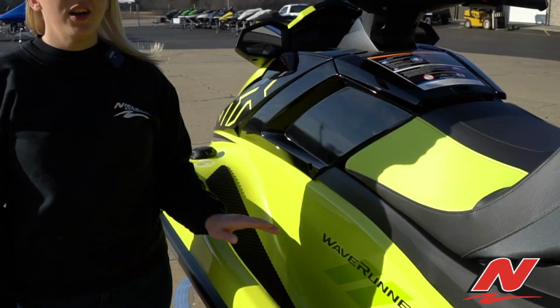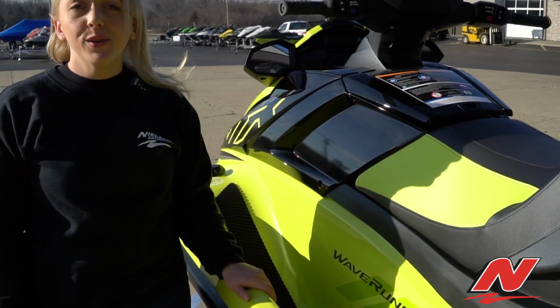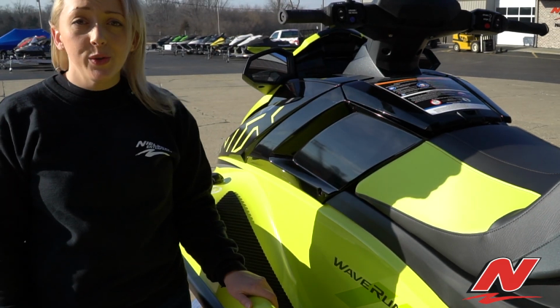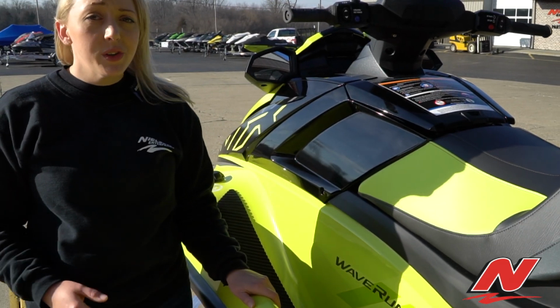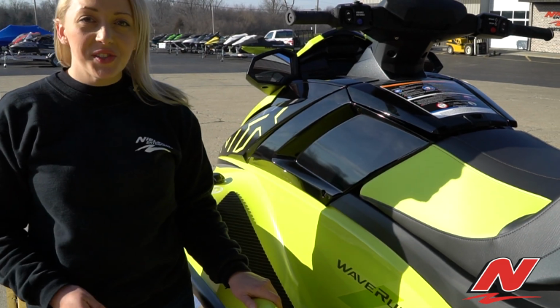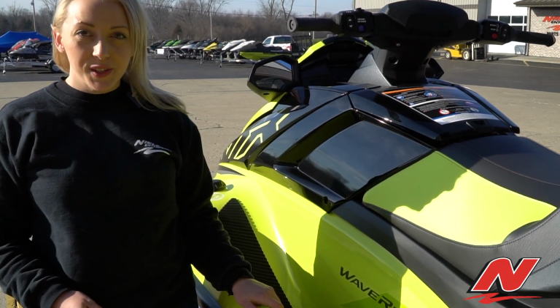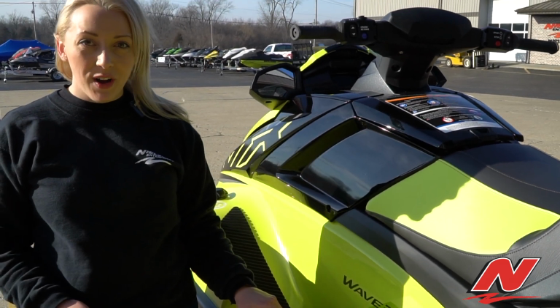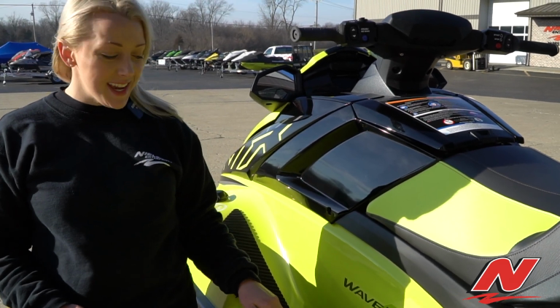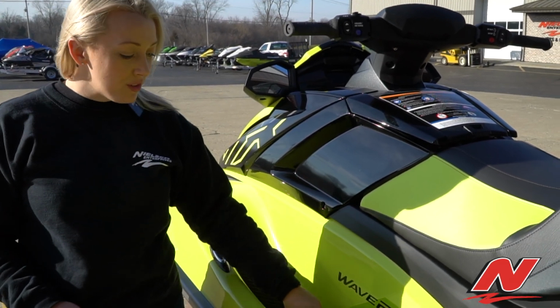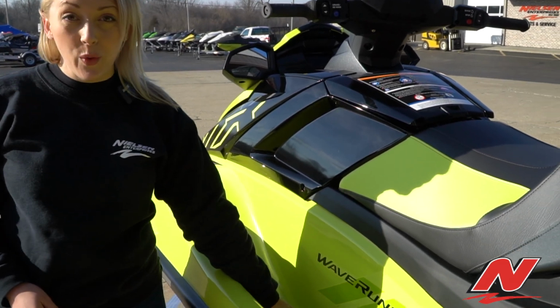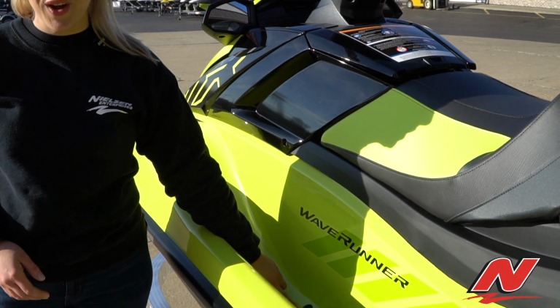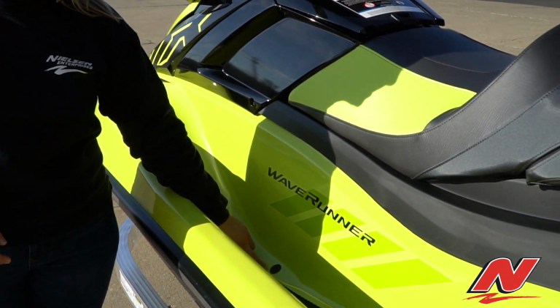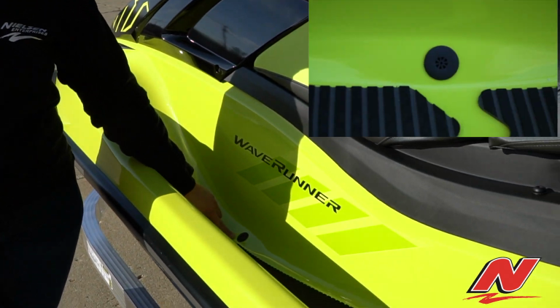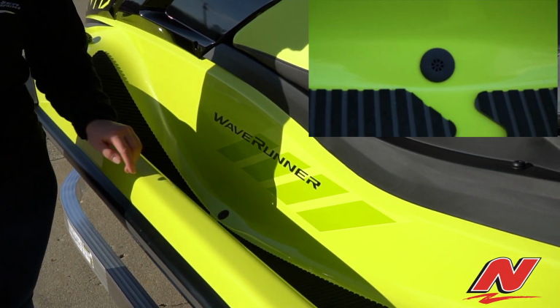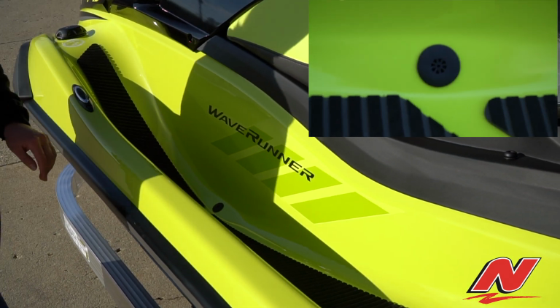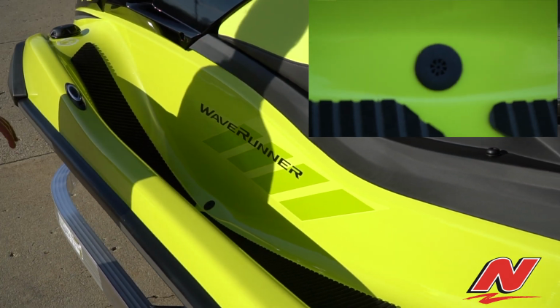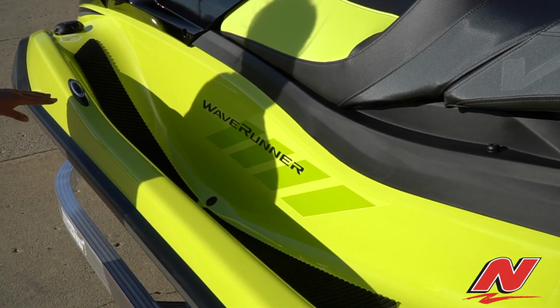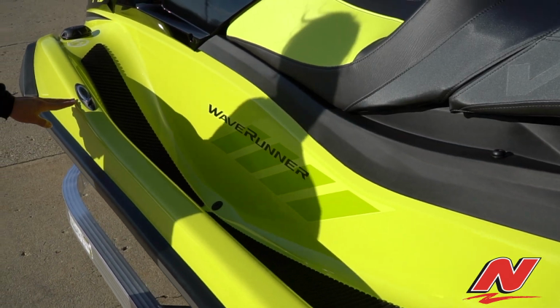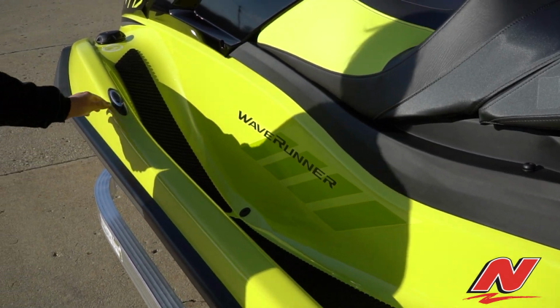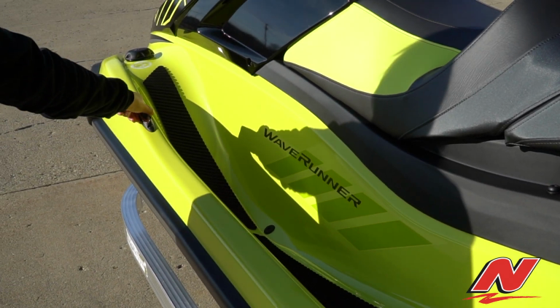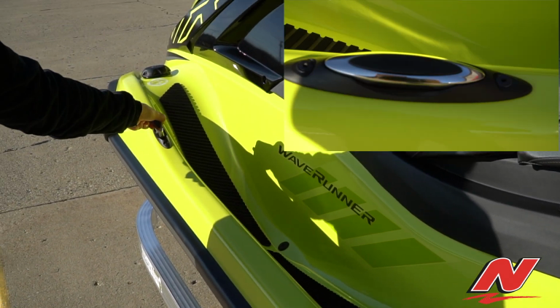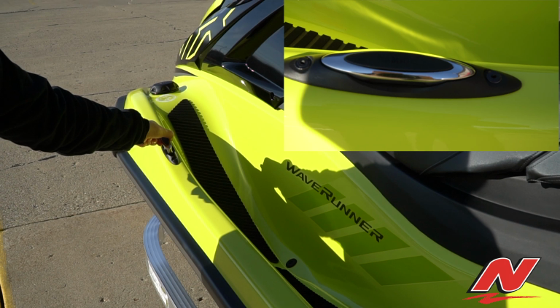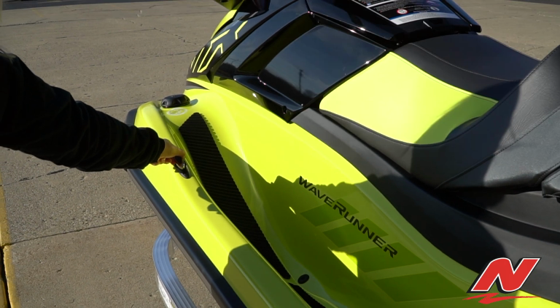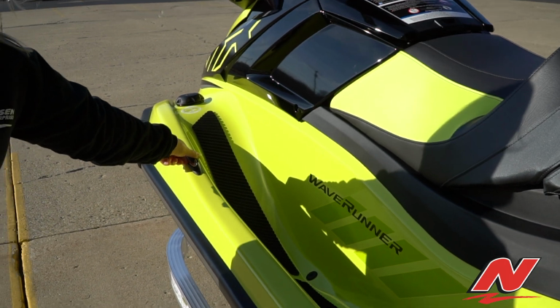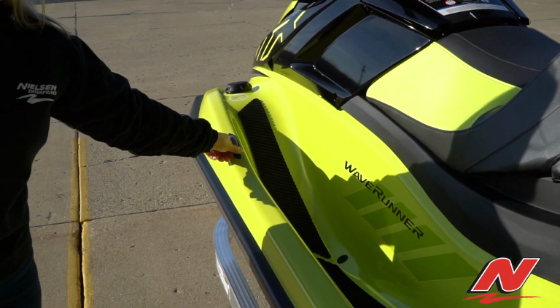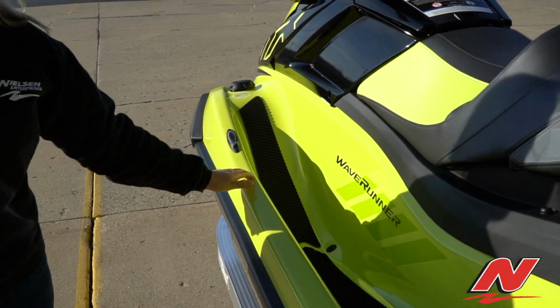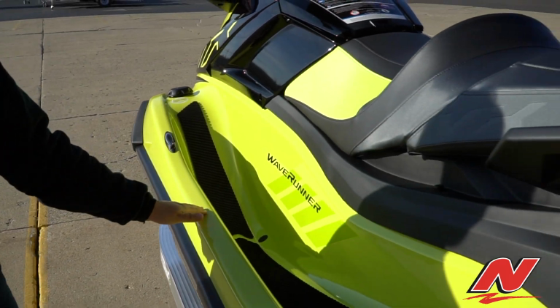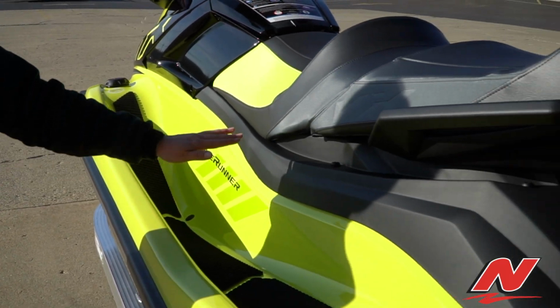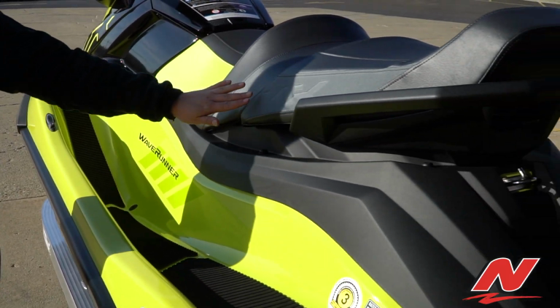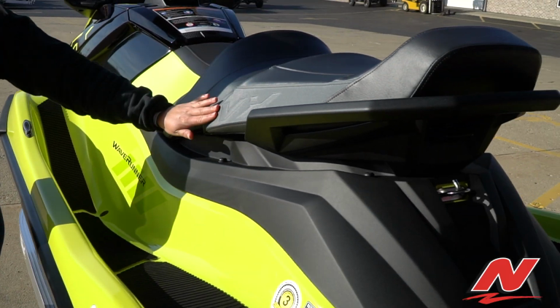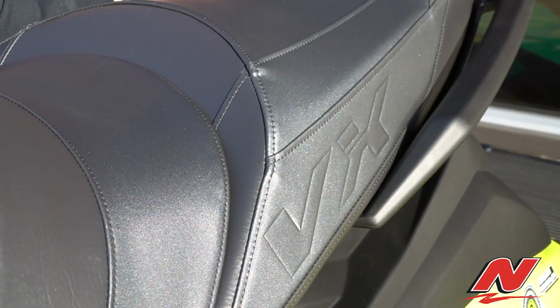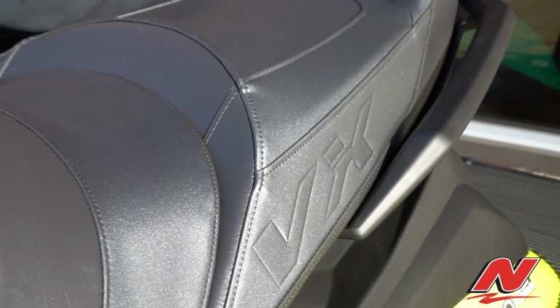Also new and really neat on this watercraft is the integrated footwell drains. It will also feature two pull-up cleats on the deck, and a very nice VX decal in the seat.